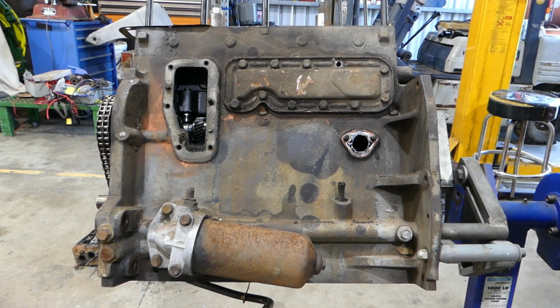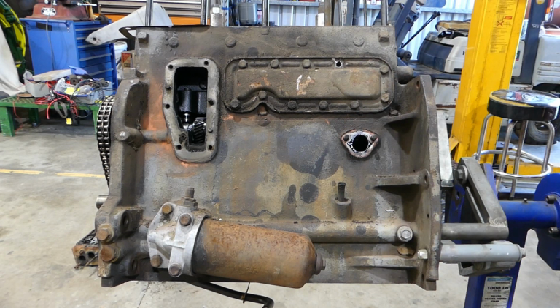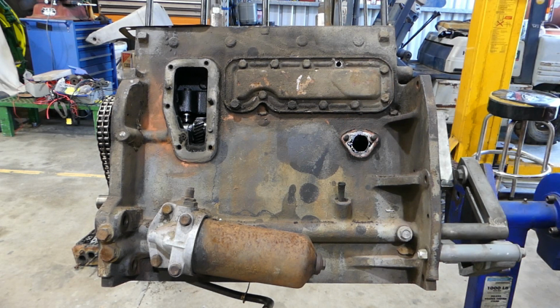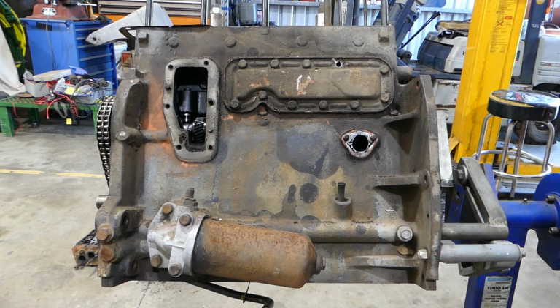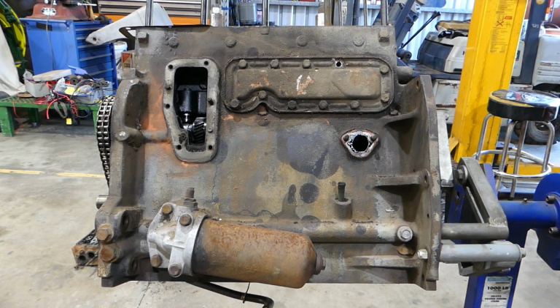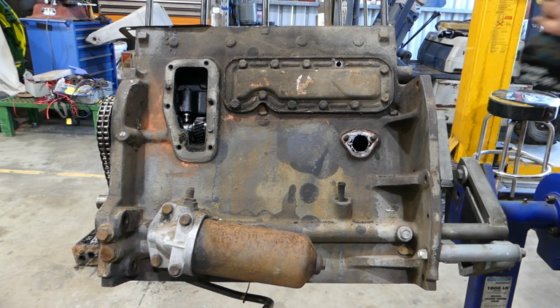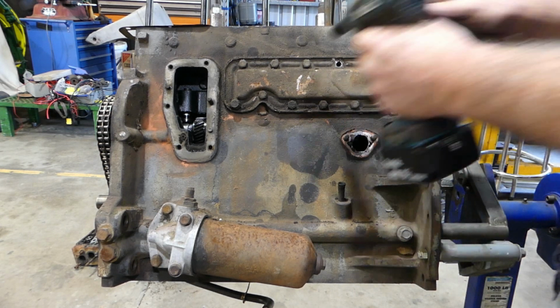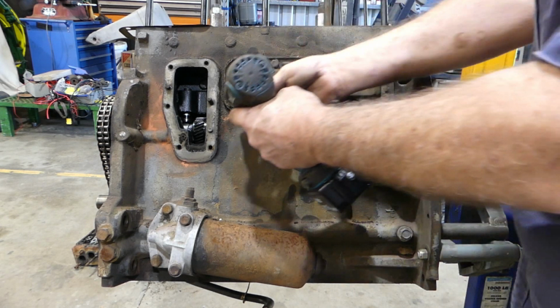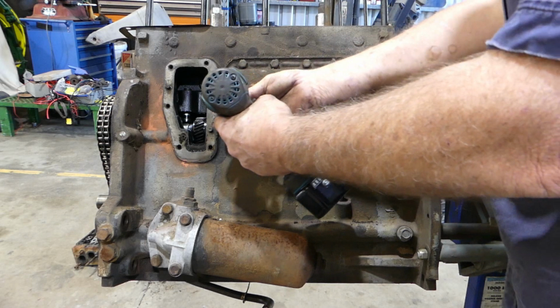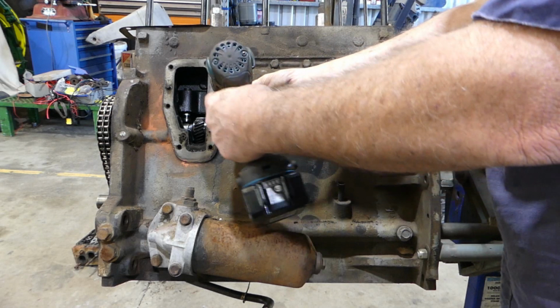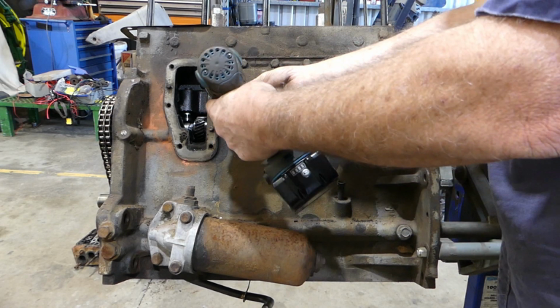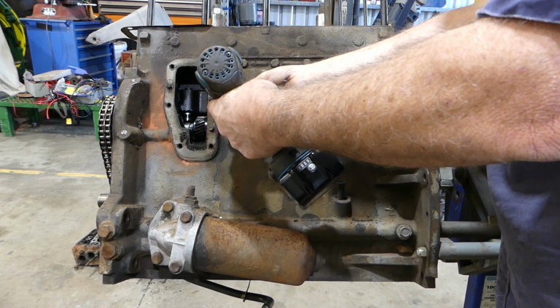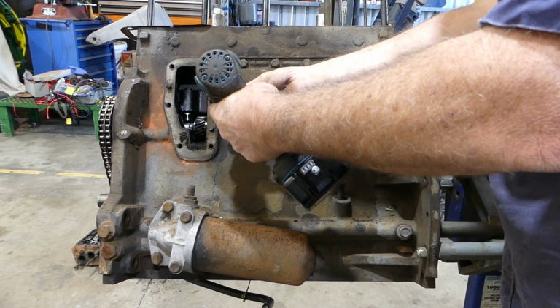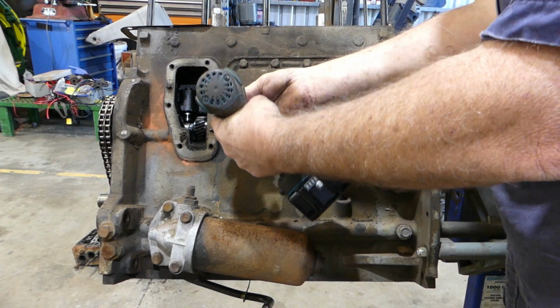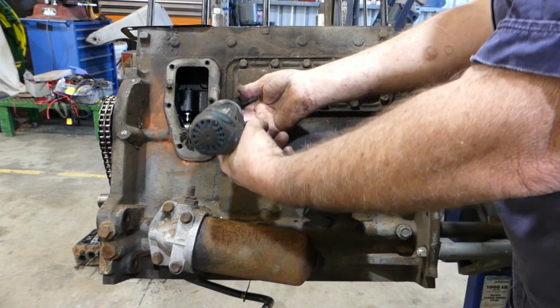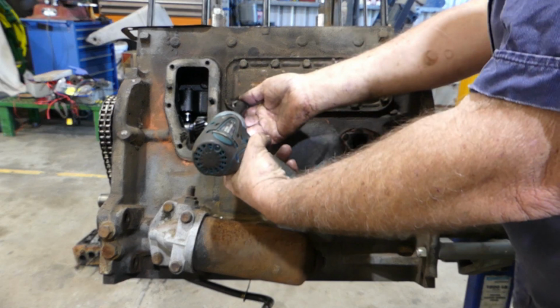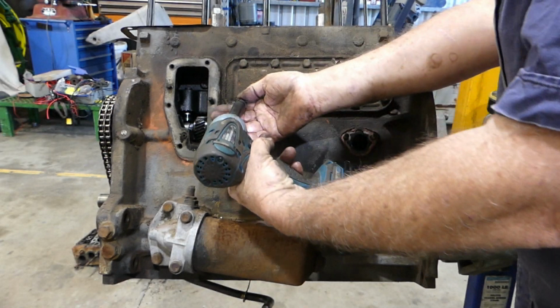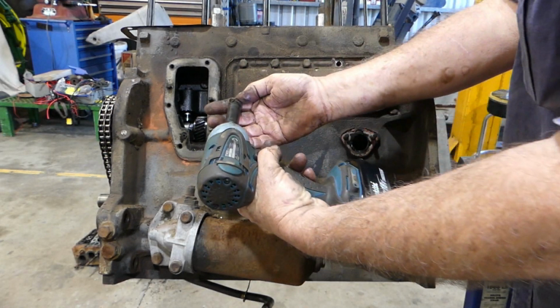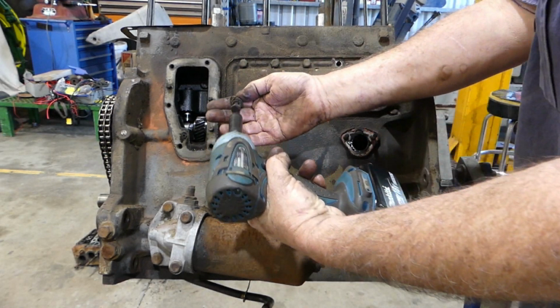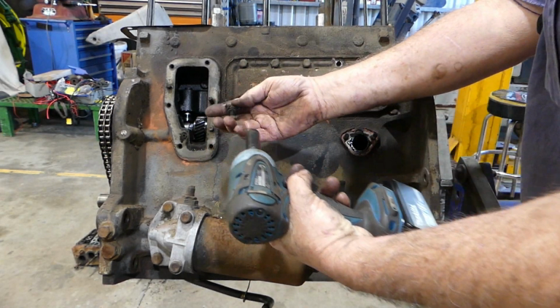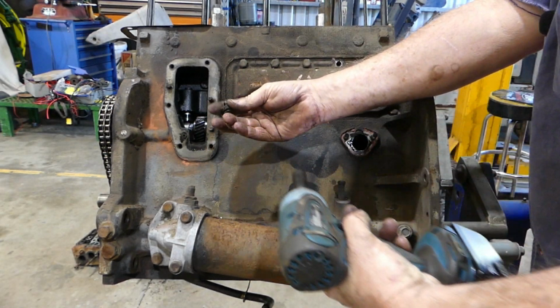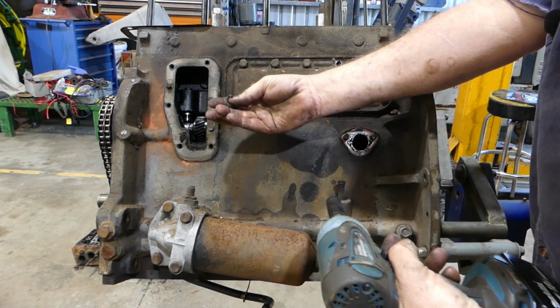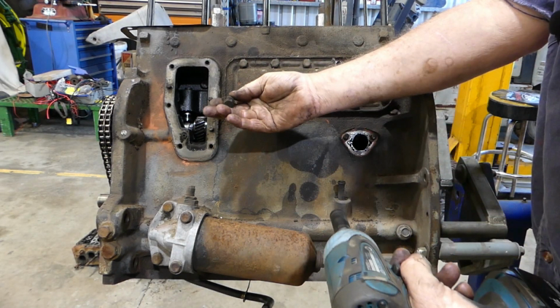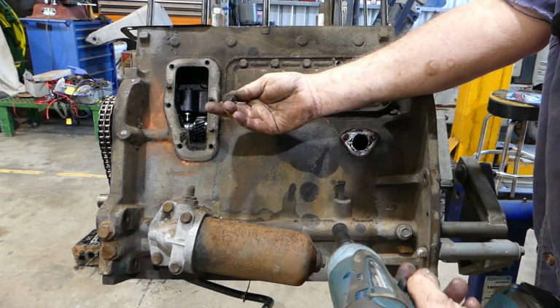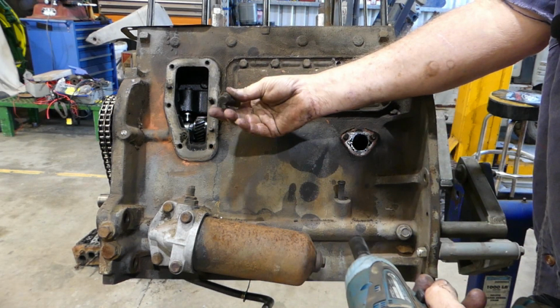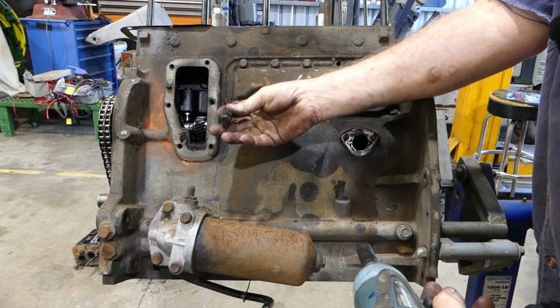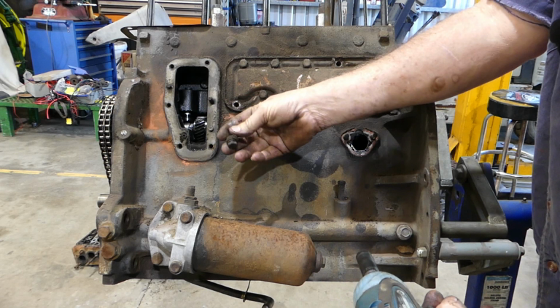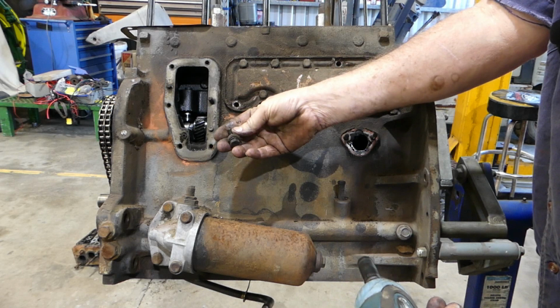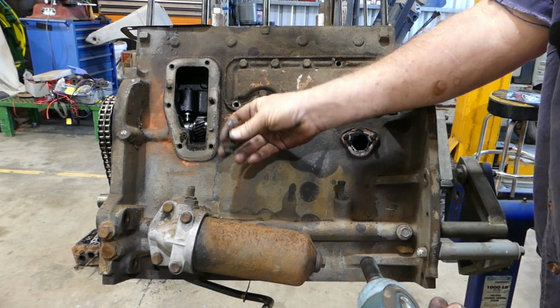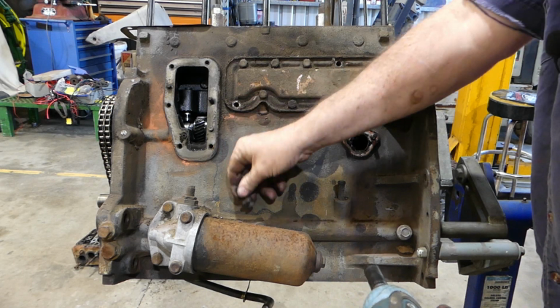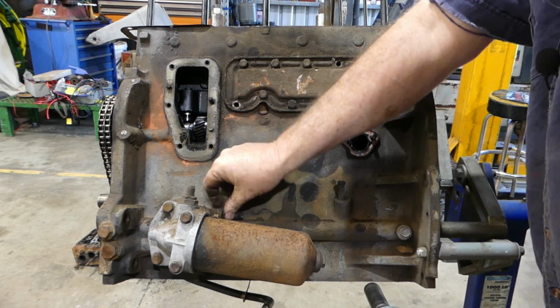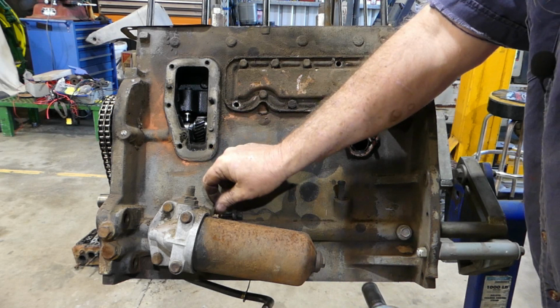We'll just grab our little nut gun here and rattle this off. There's a spacer on that bottom one — not sure why.